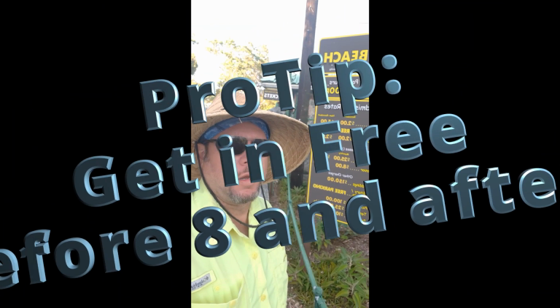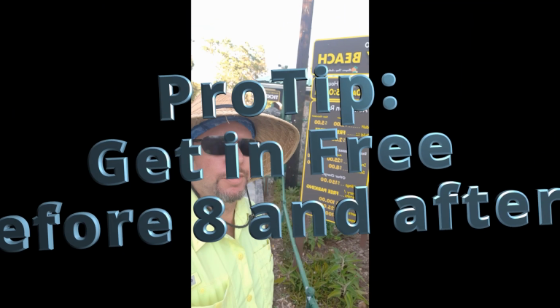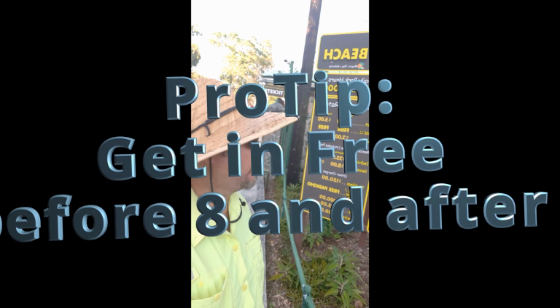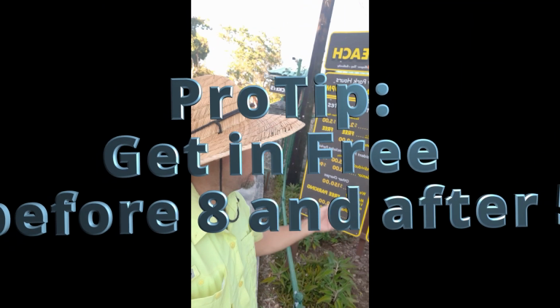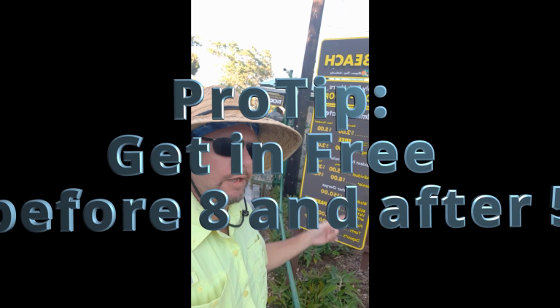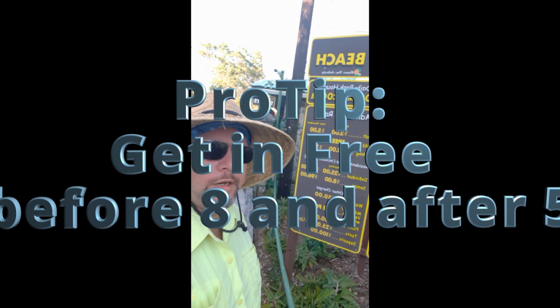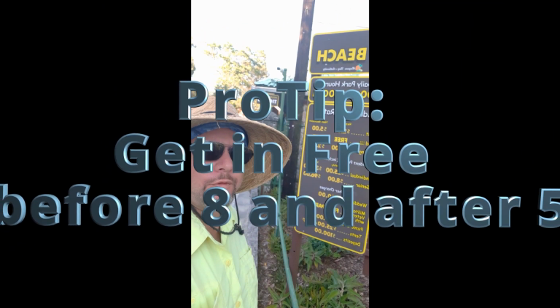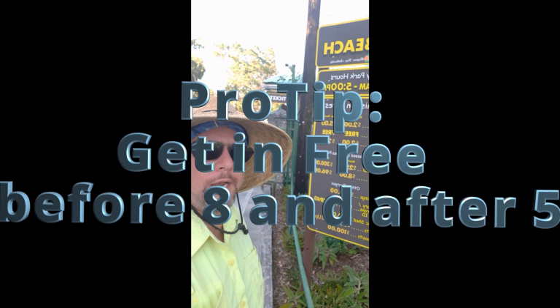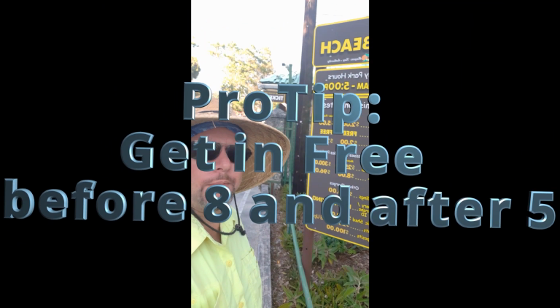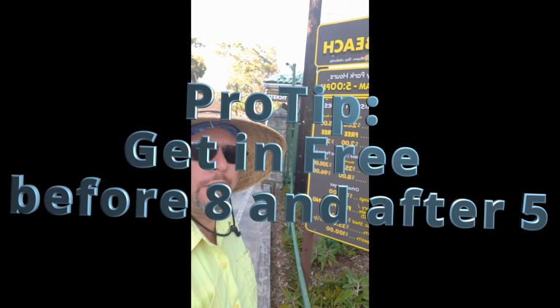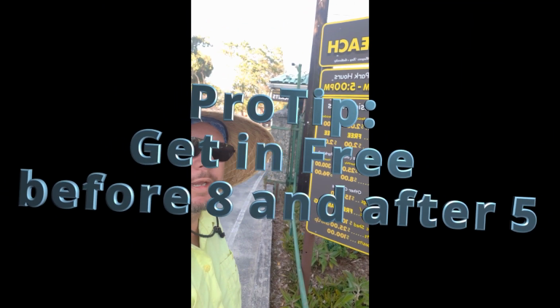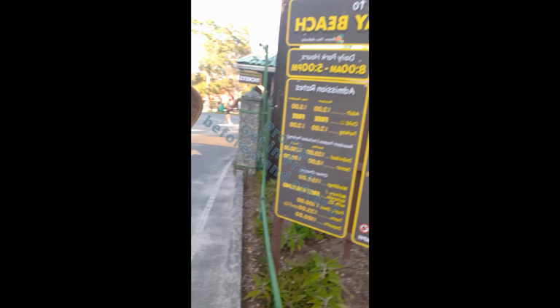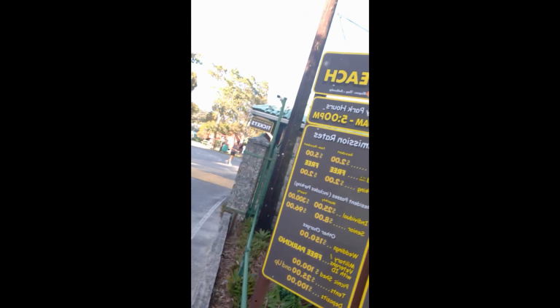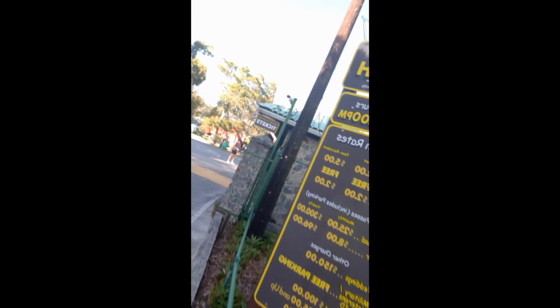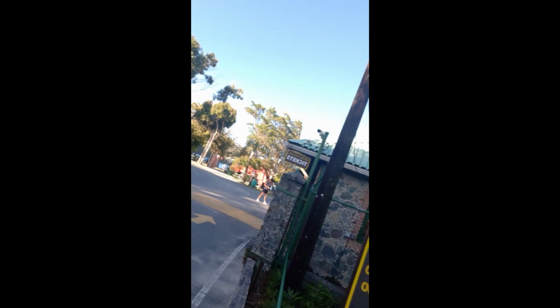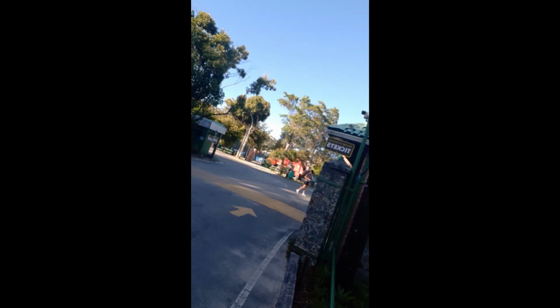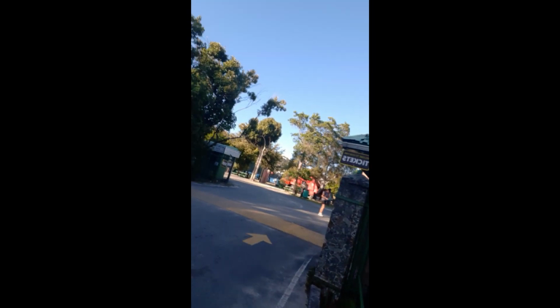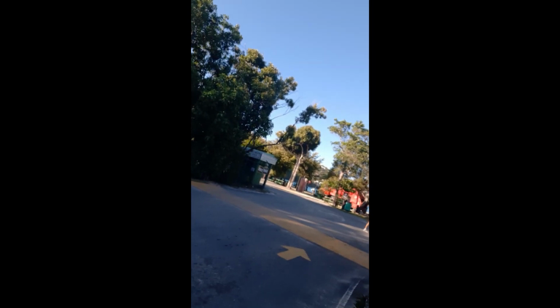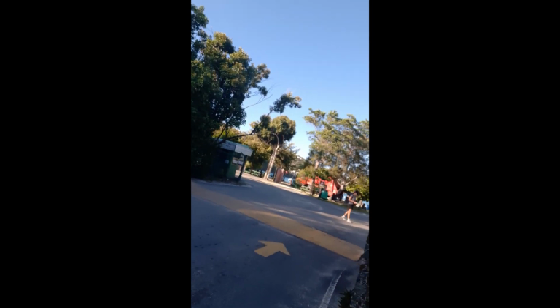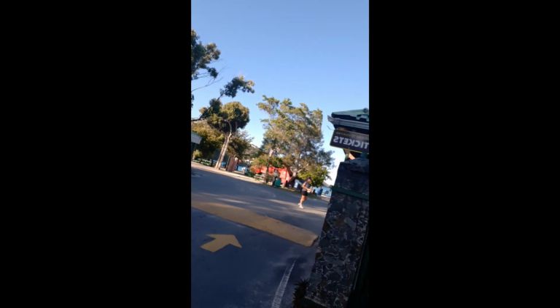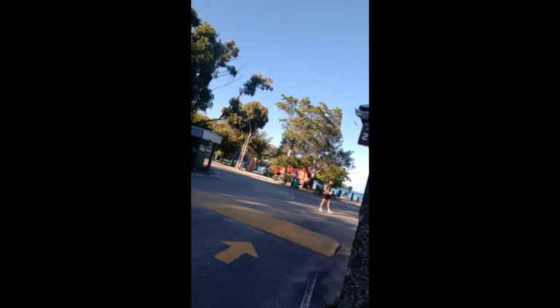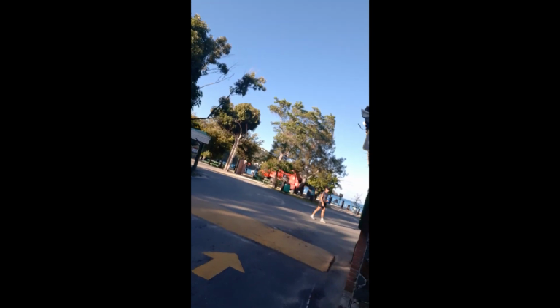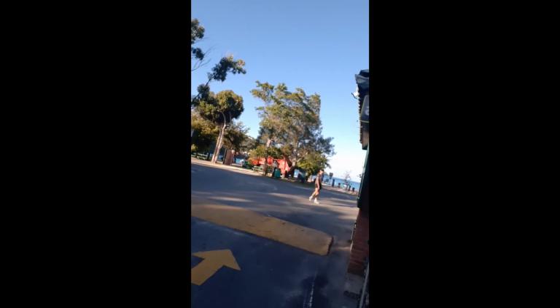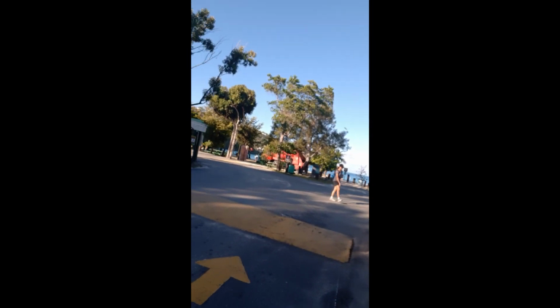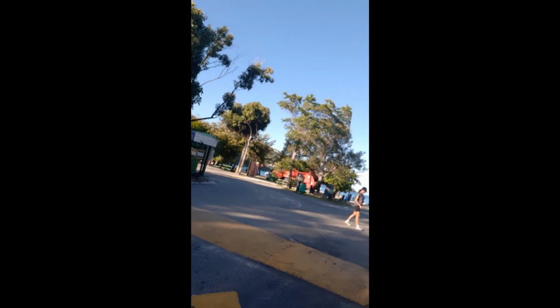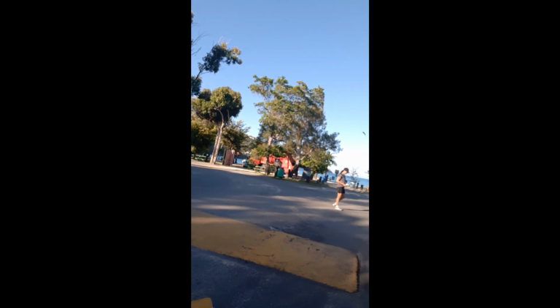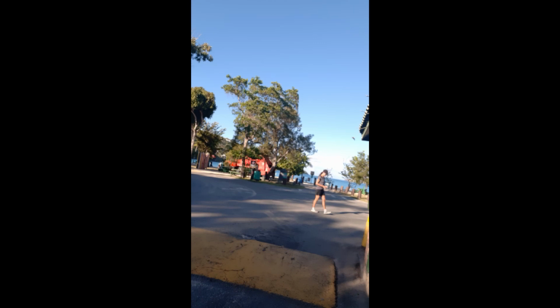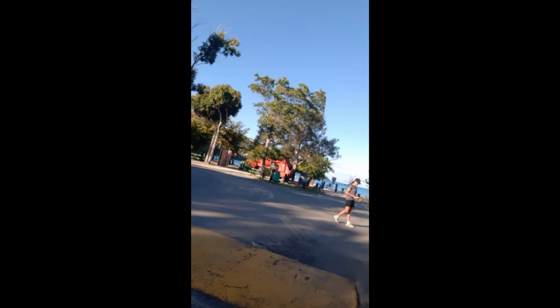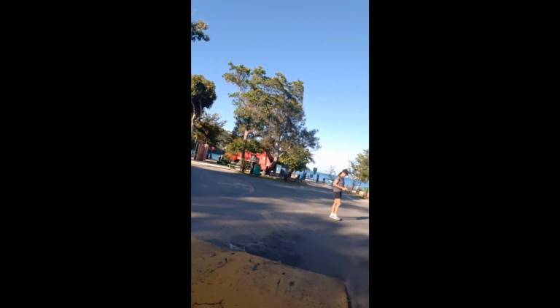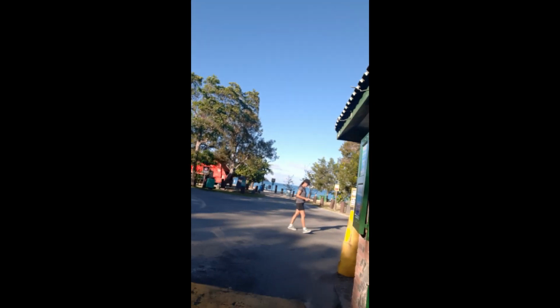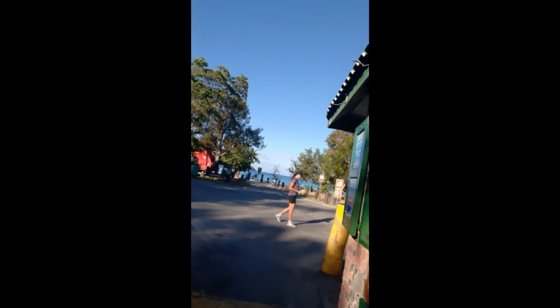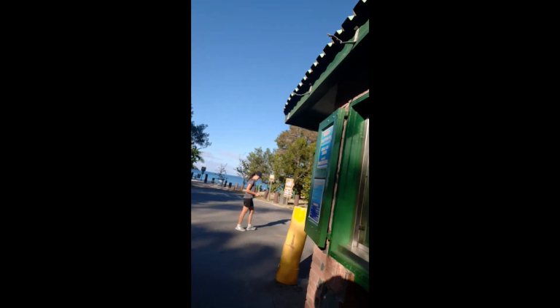Here's a pro tip: if you get here before 8am, you don't have to pay to get in. And there are quite a few people — we were surprised how many cars there were of people that didn't pay to get in.